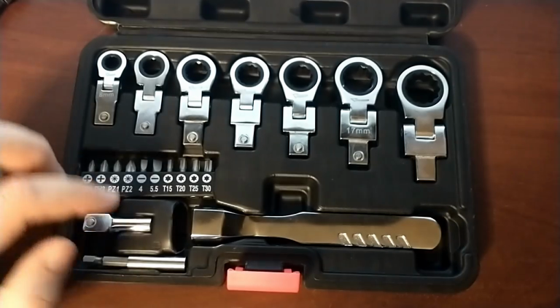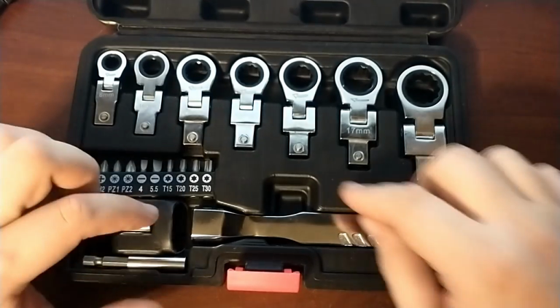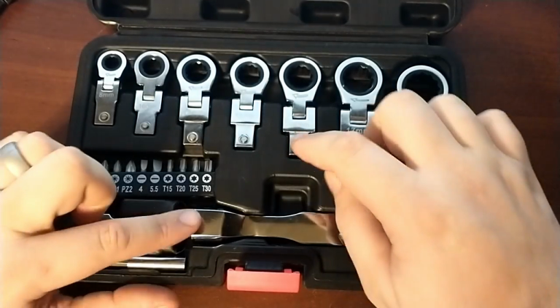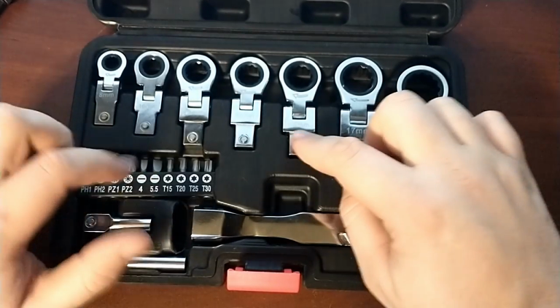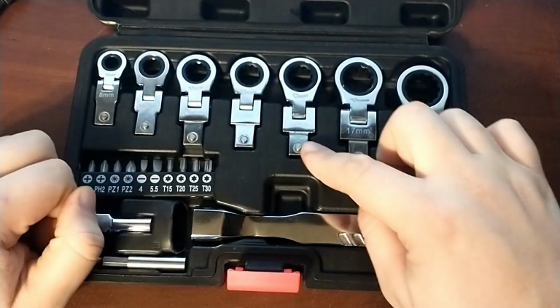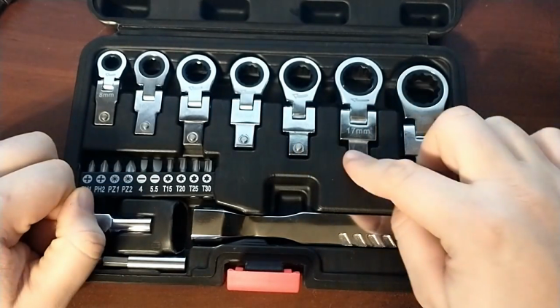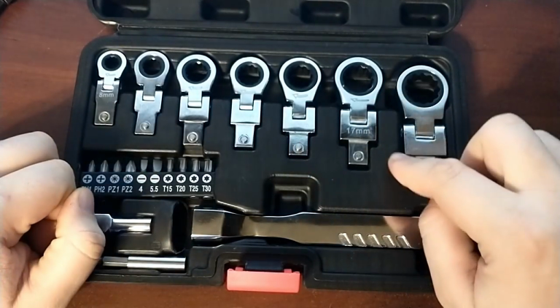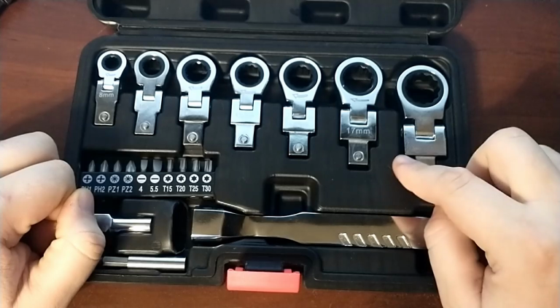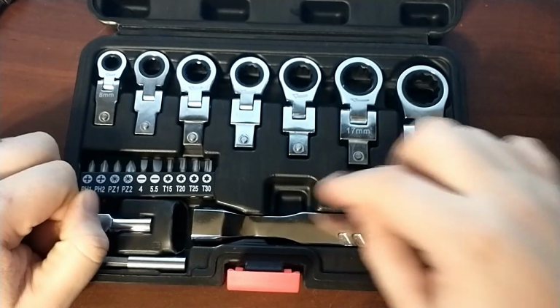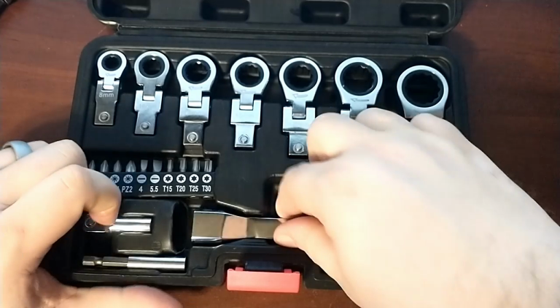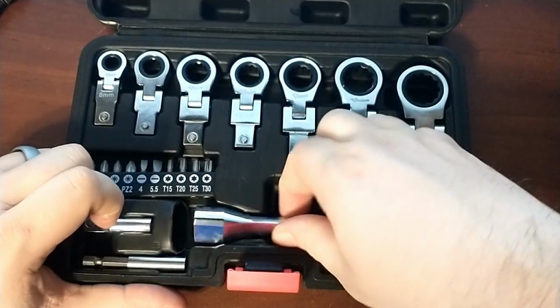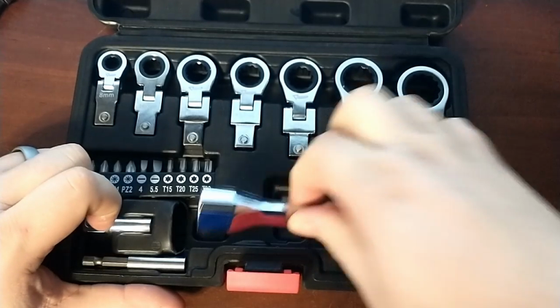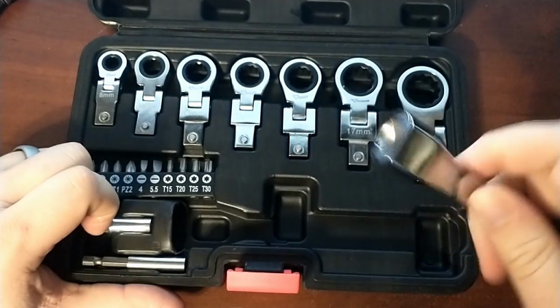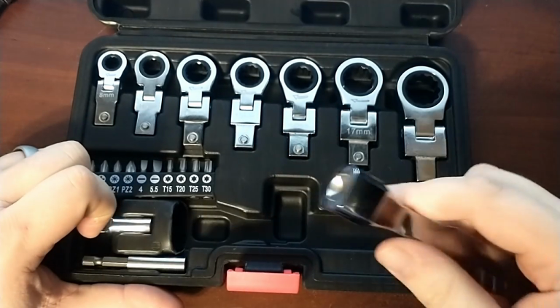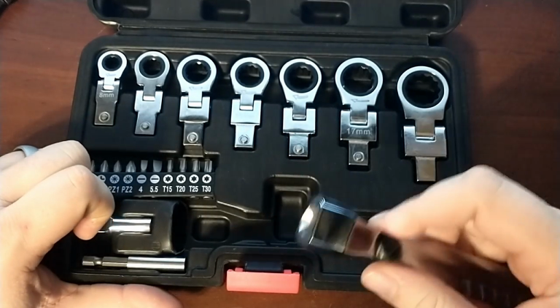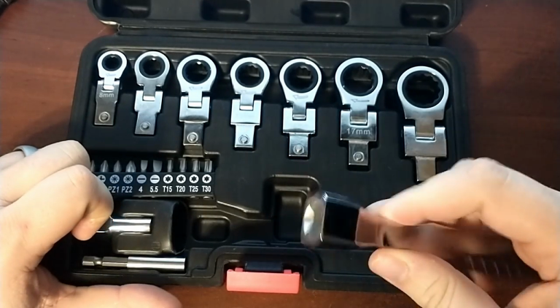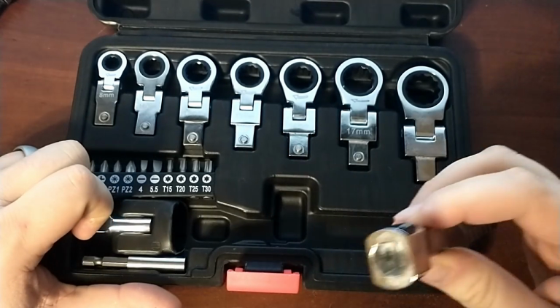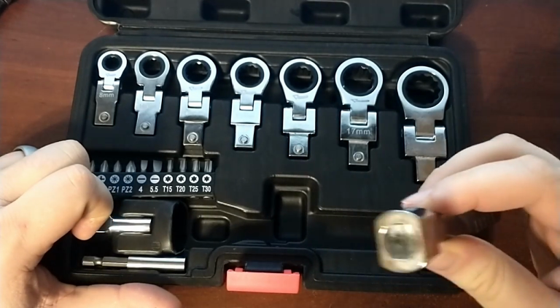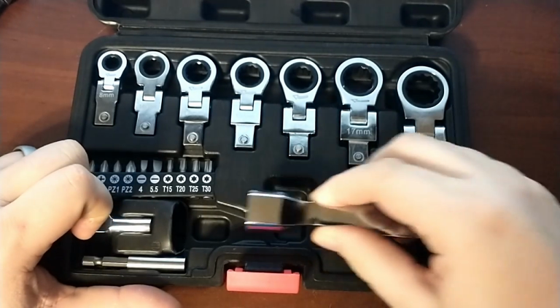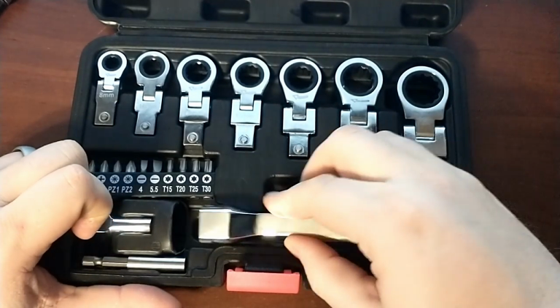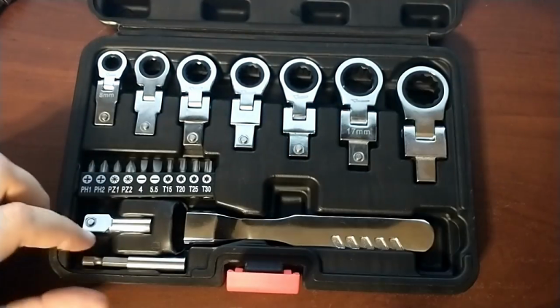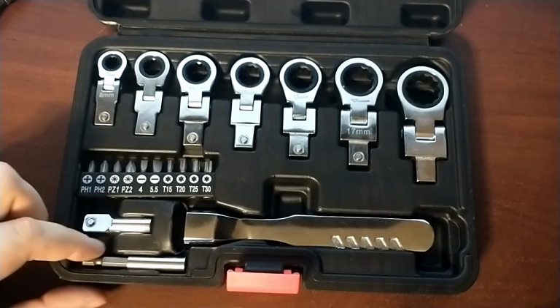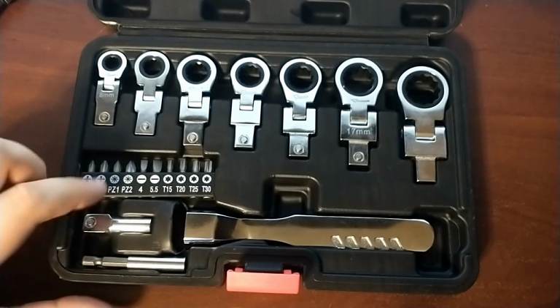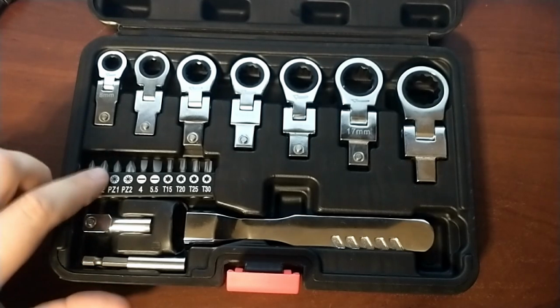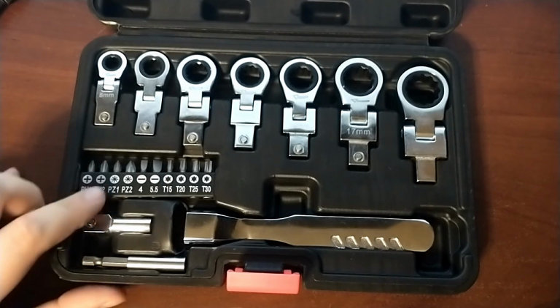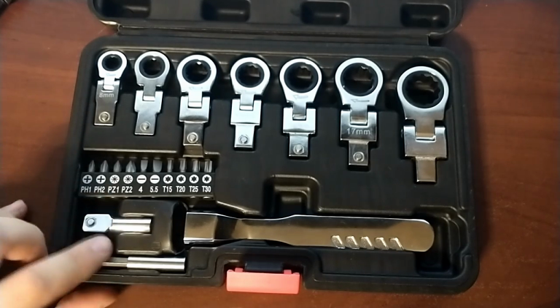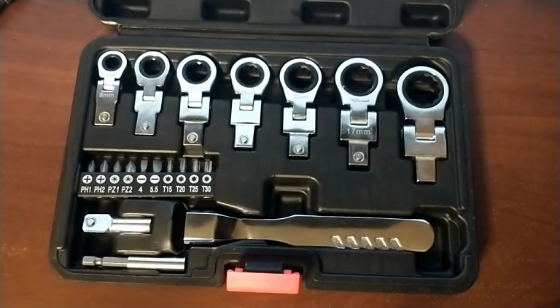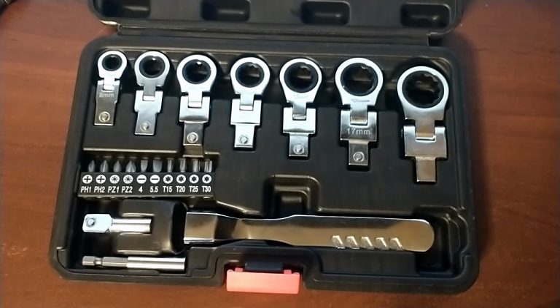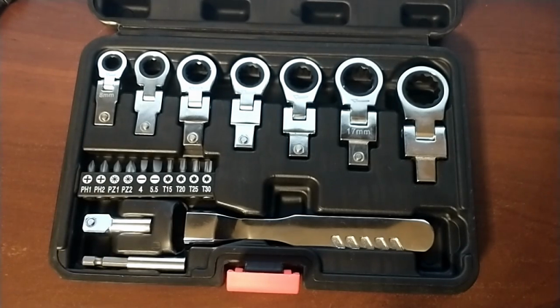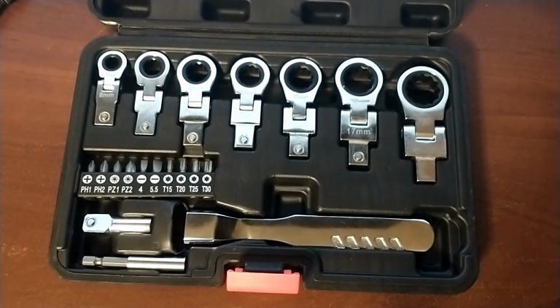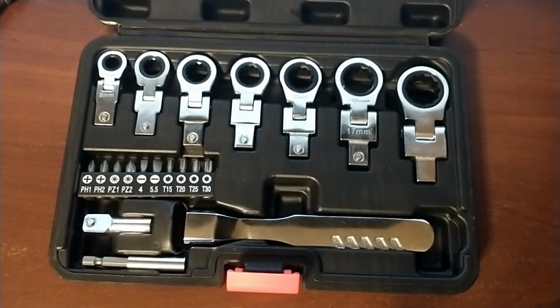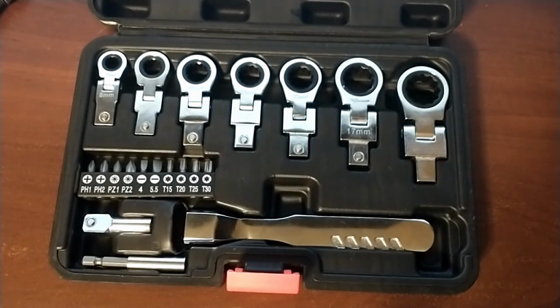It just seems like this should be the female side, and then you could use a standard 3/8 drive. The rest of the stuff is just adapters, so you can drive quarter-inch hex bits as well.